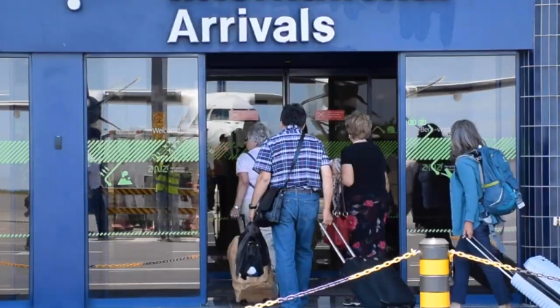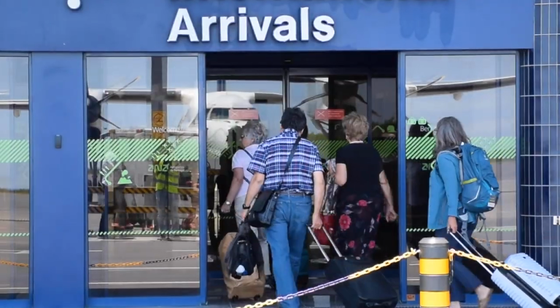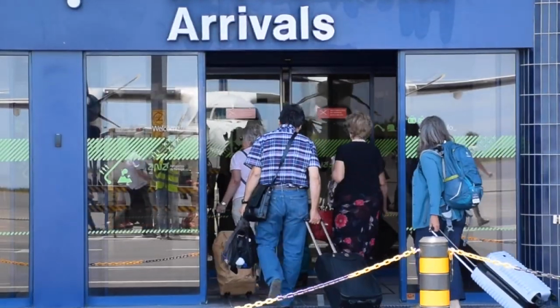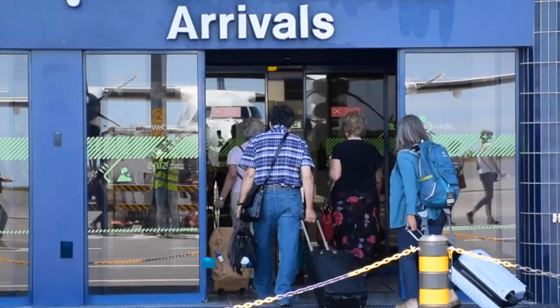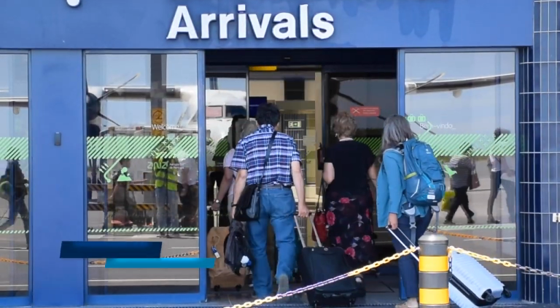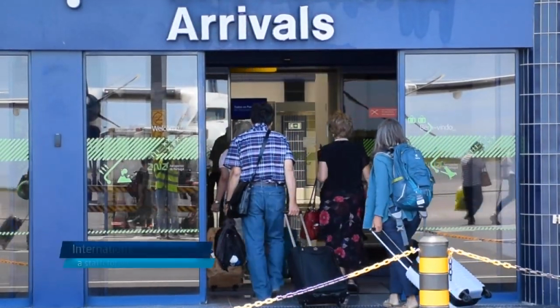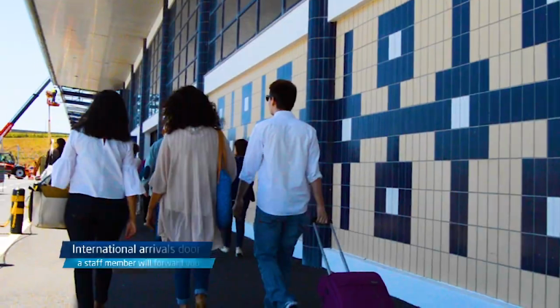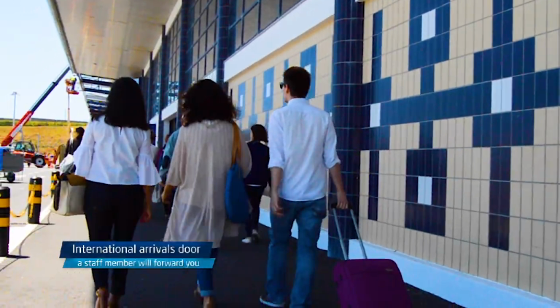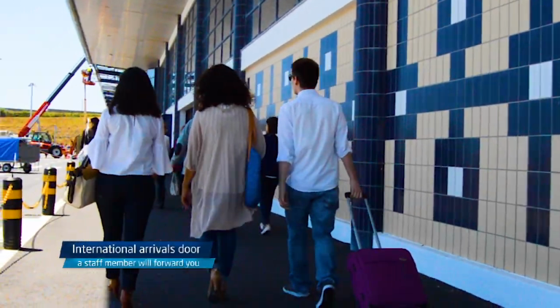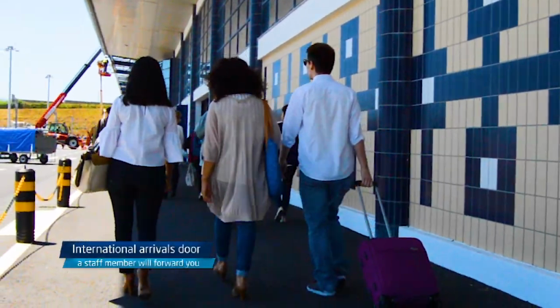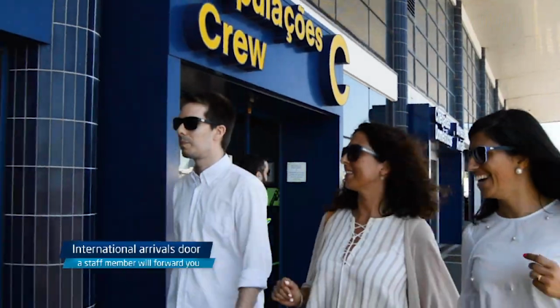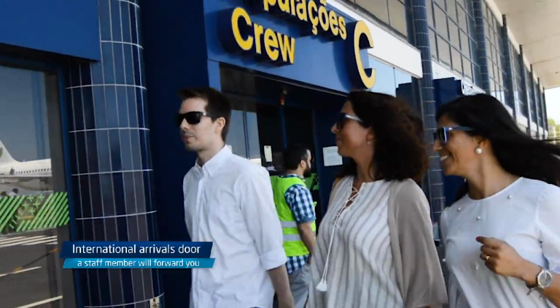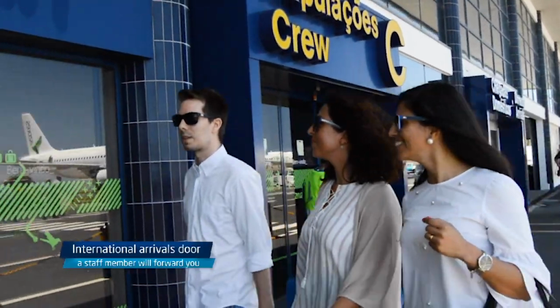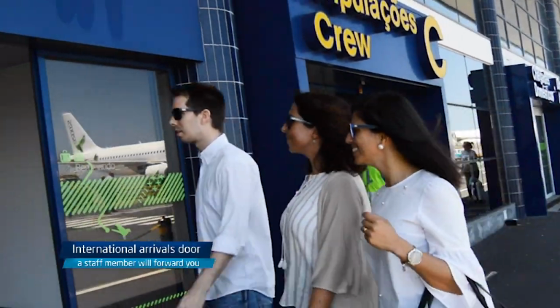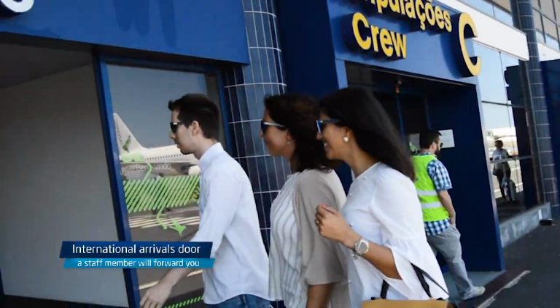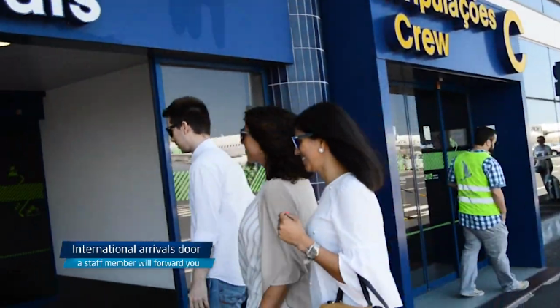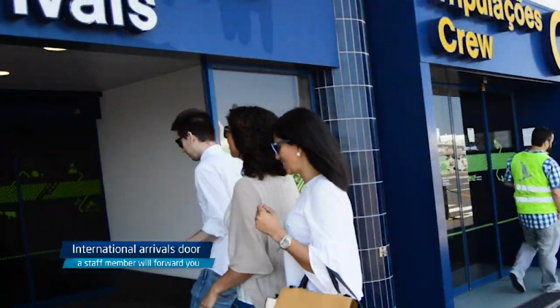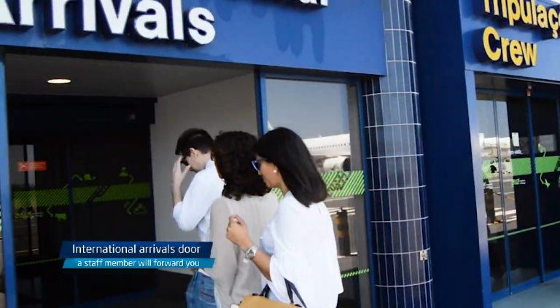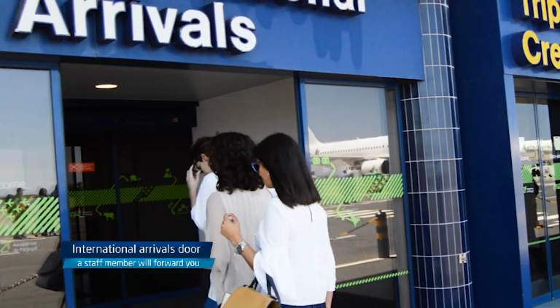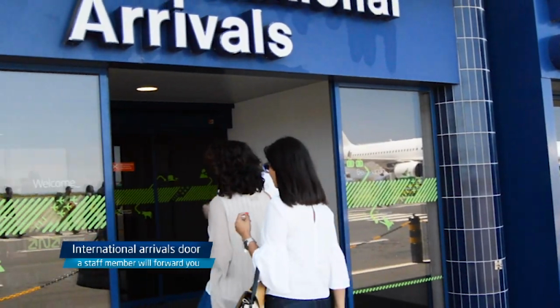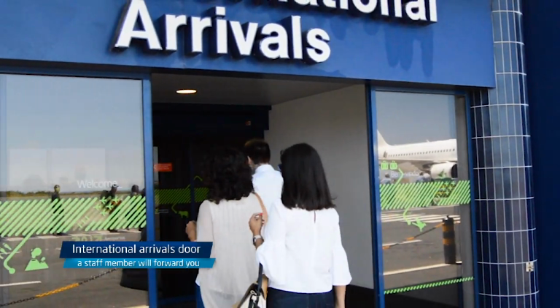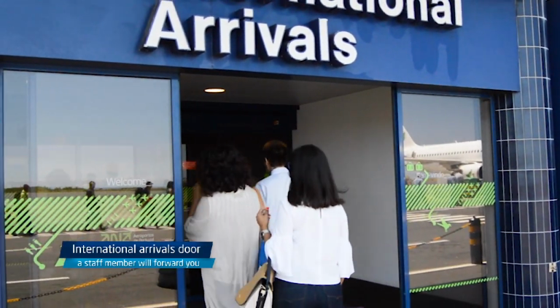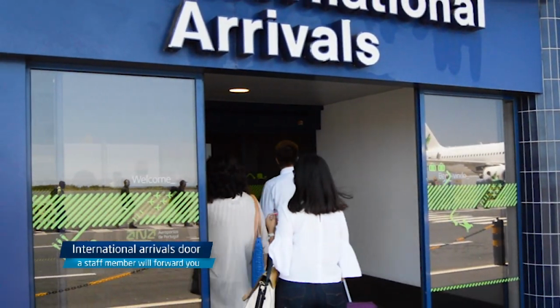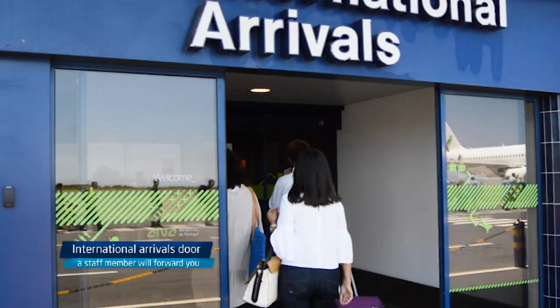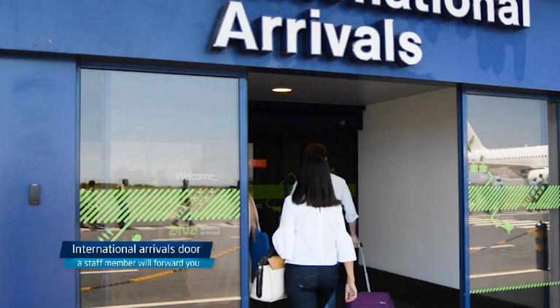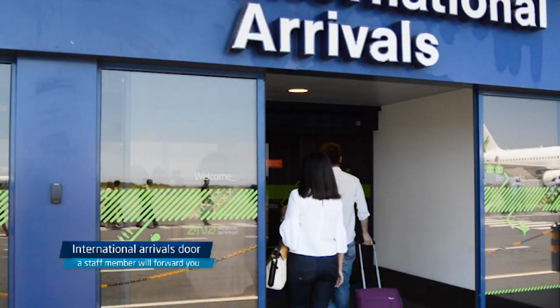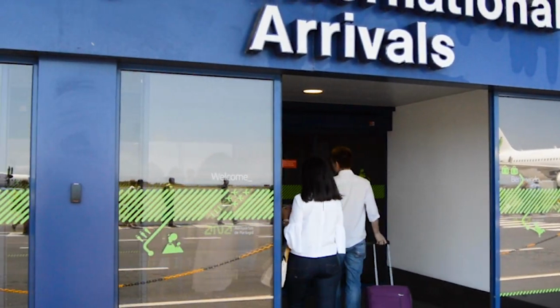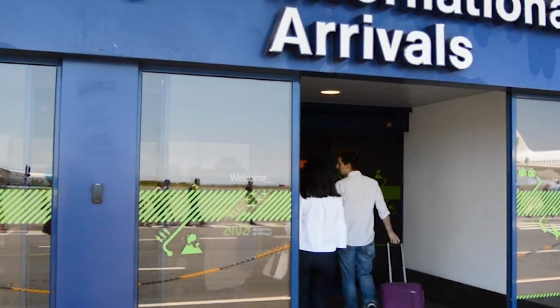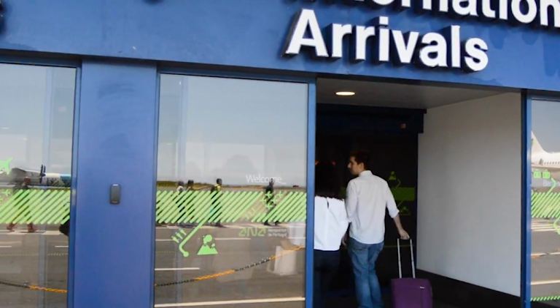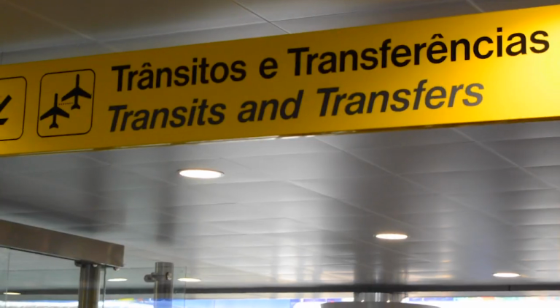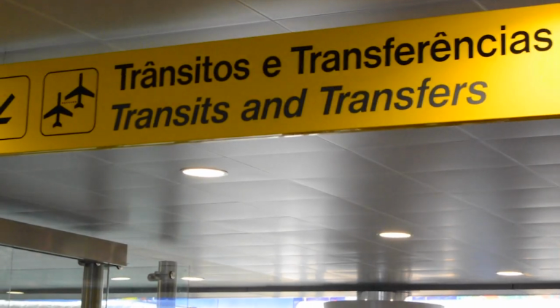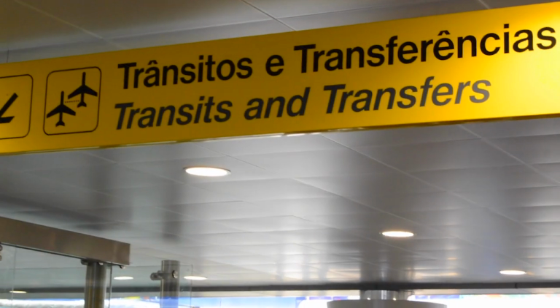When arriving at the International Arrivals door, an Azores Airlines staff member will be pleased to forward you to the transfer area.